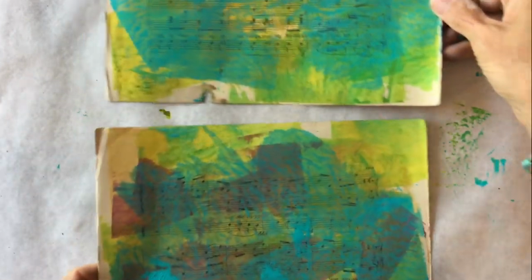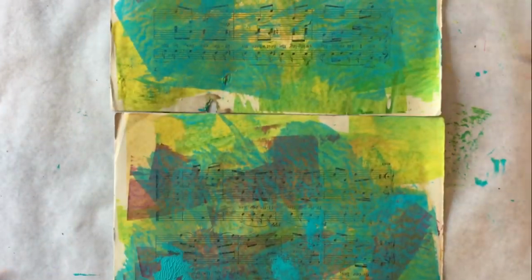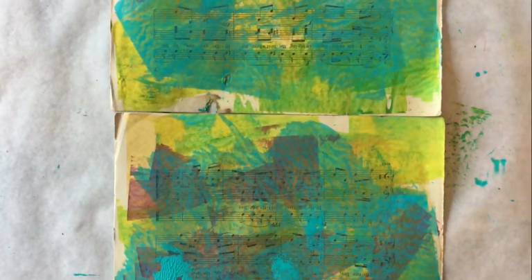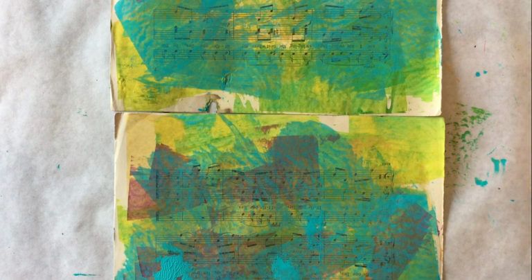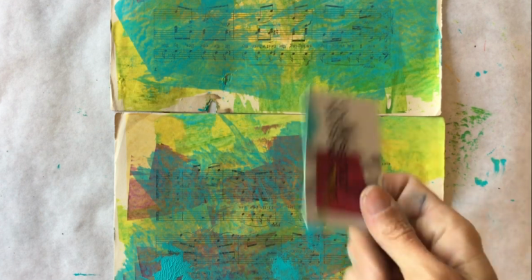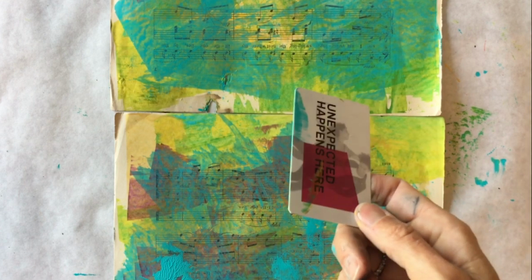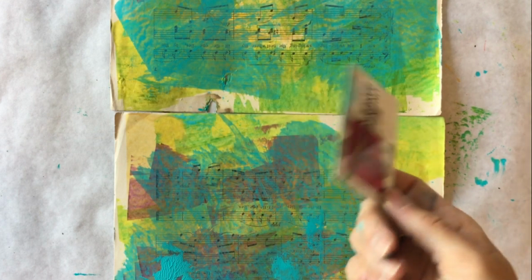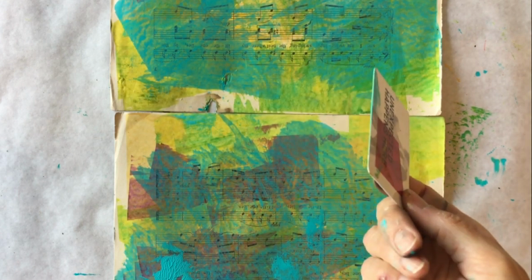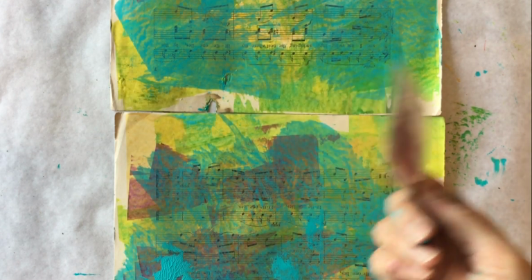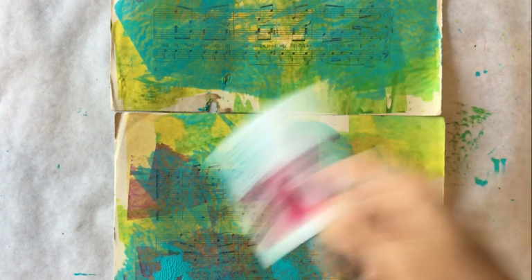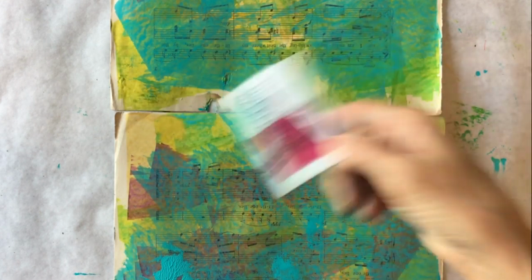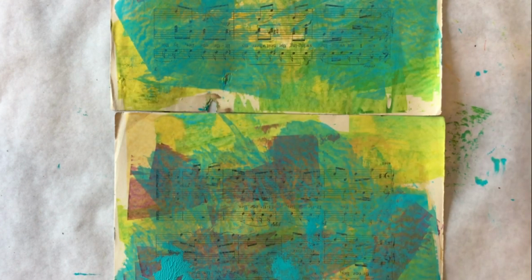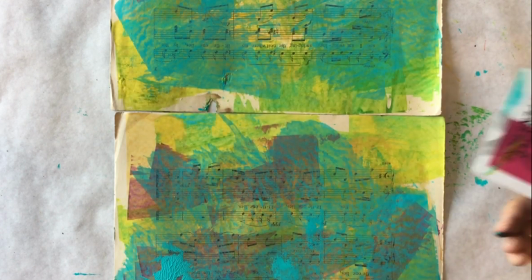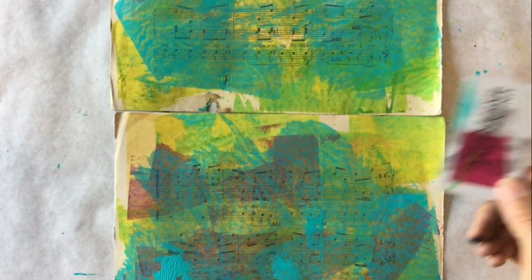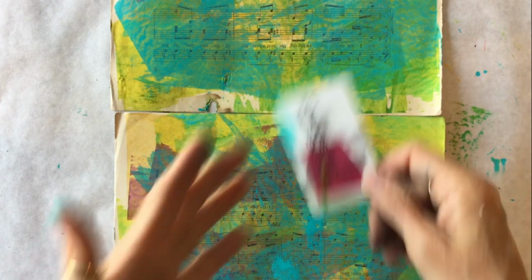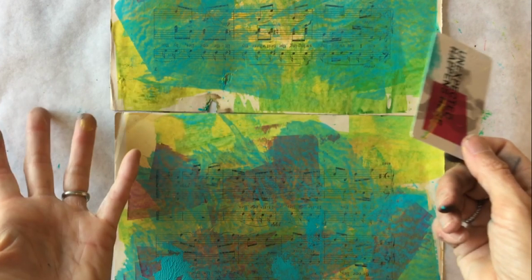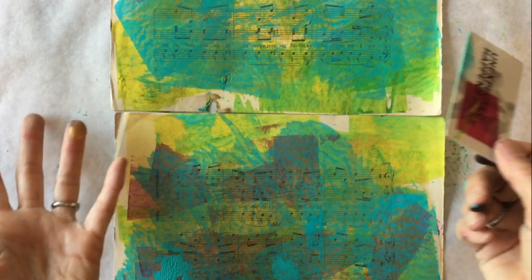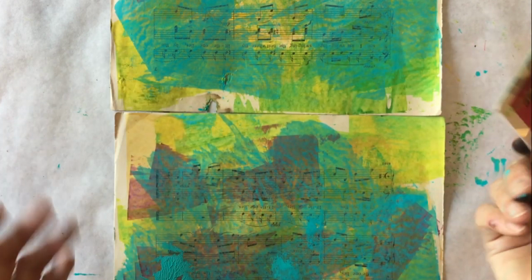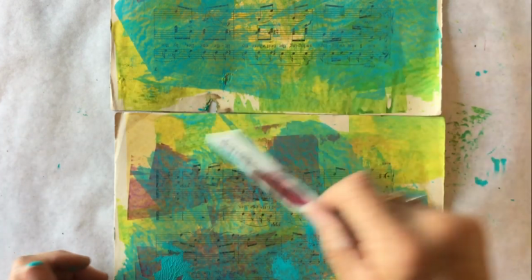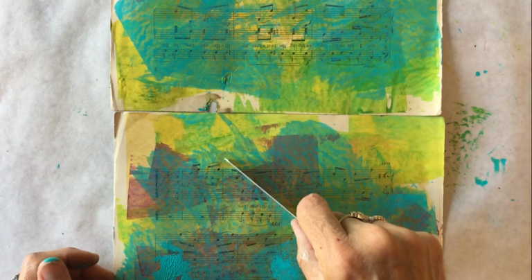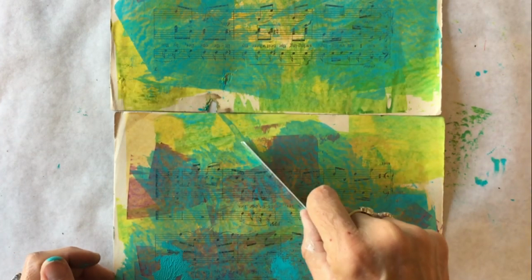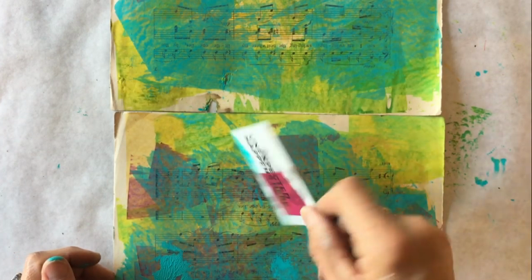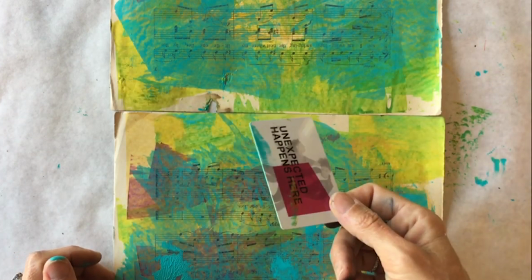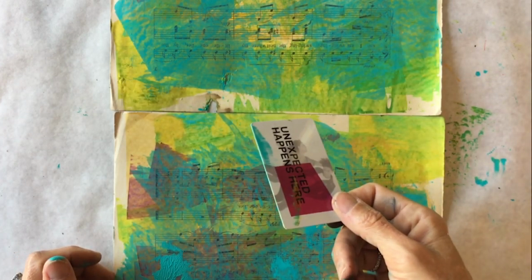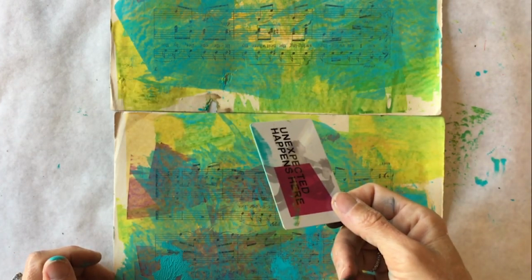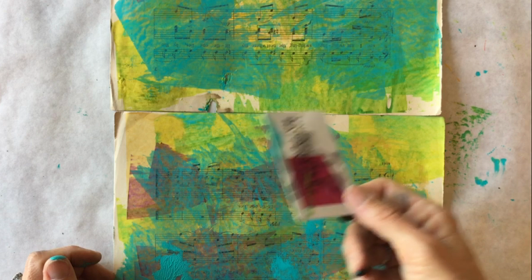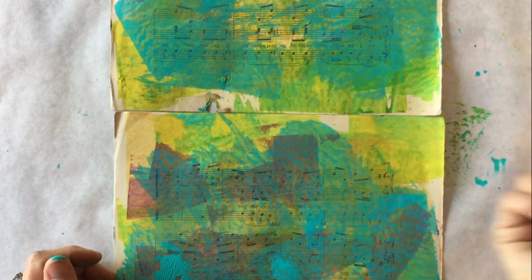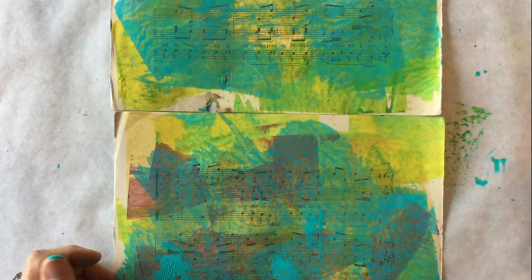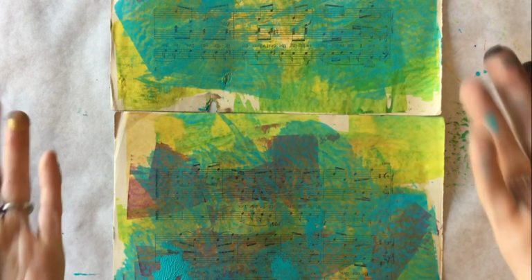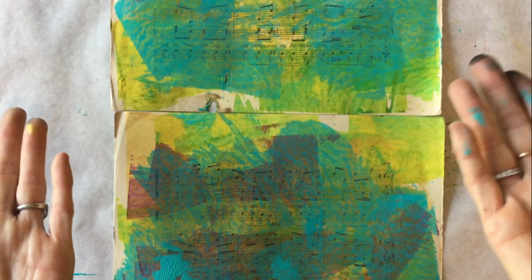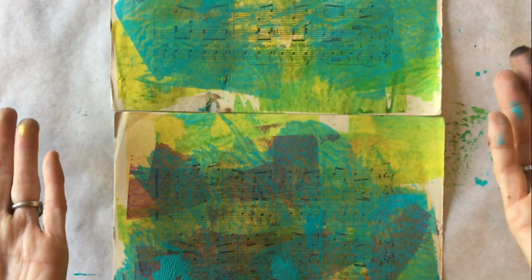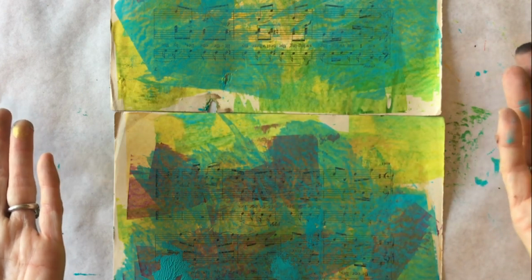So that is the card scraping technique. Depending on your color combinations, you may love it just the way it is, but I enjoy it as a base layer for other techniques to go on top of. Thank you for being here, and happy Friday!